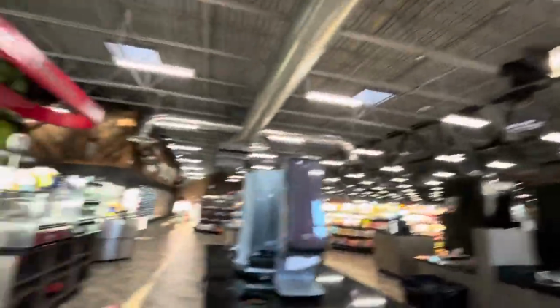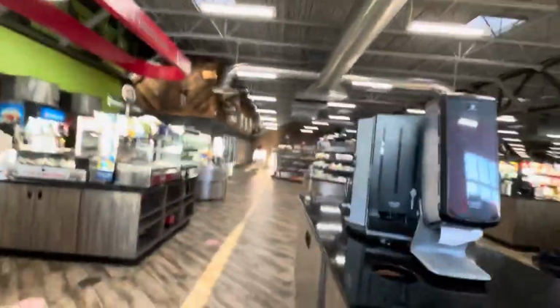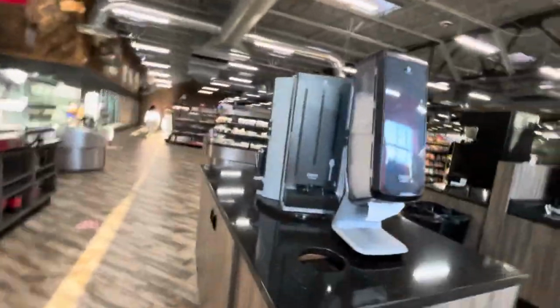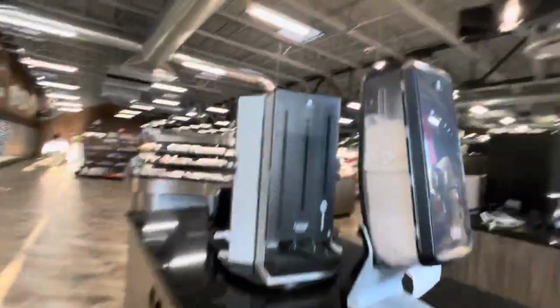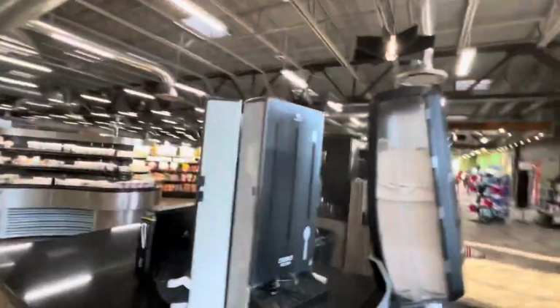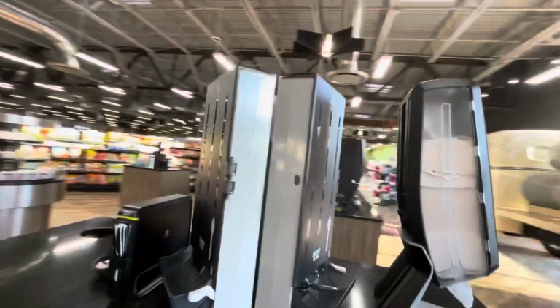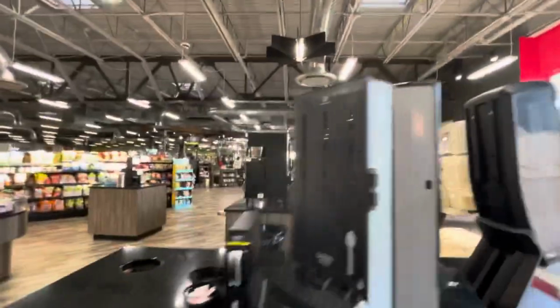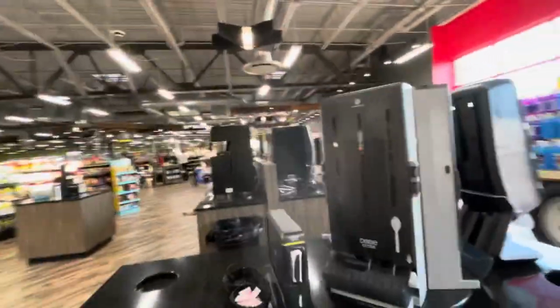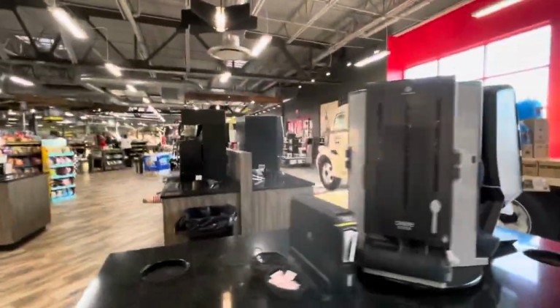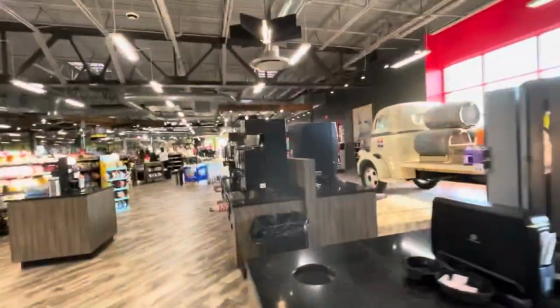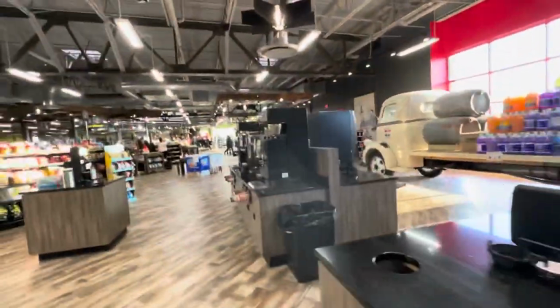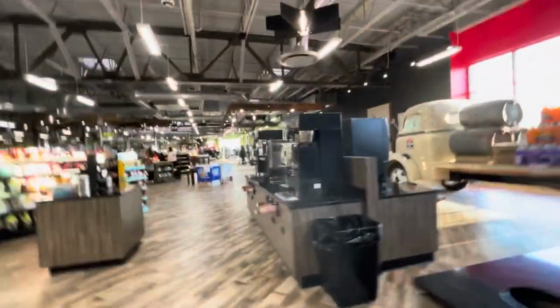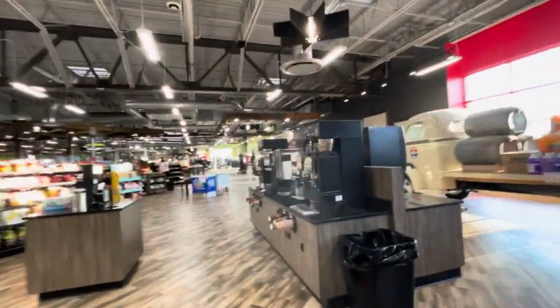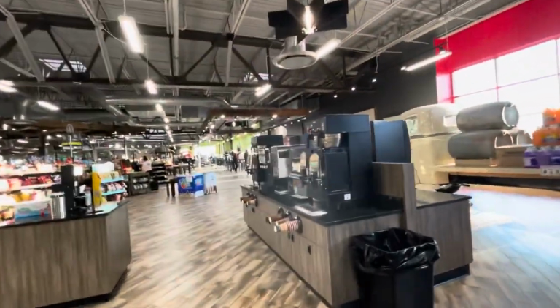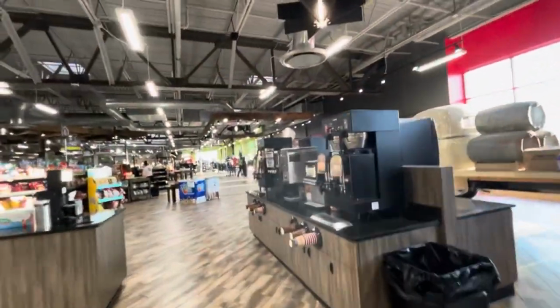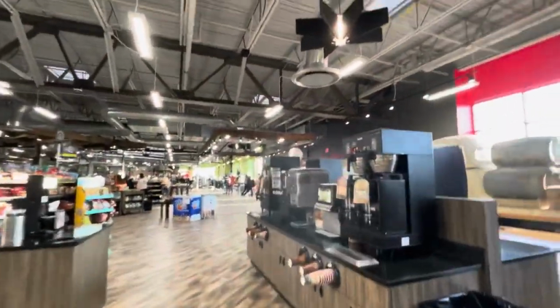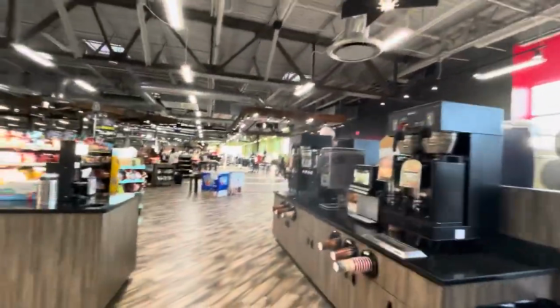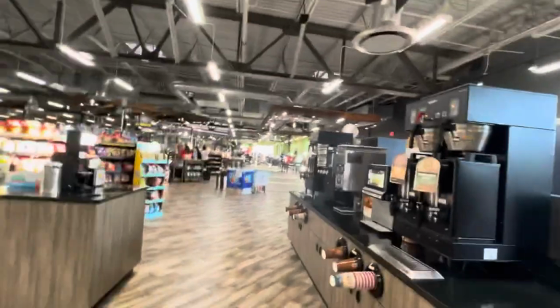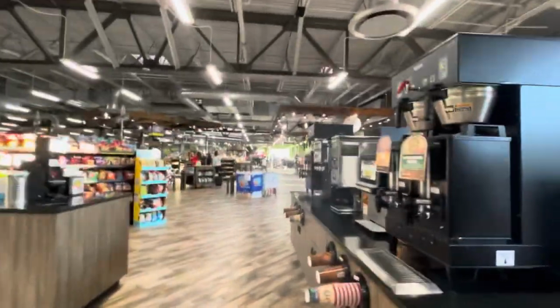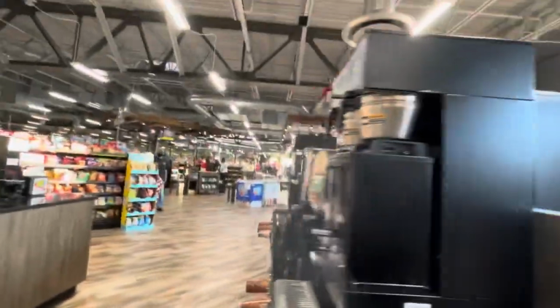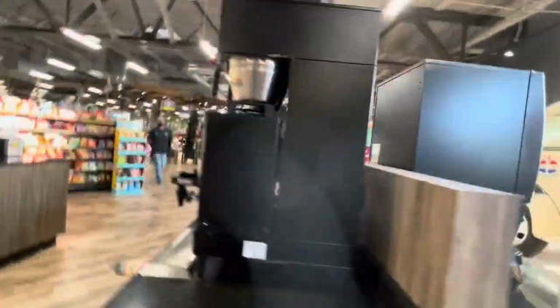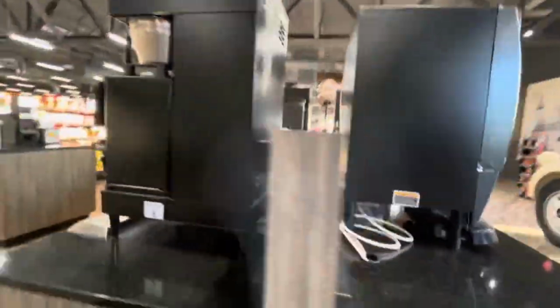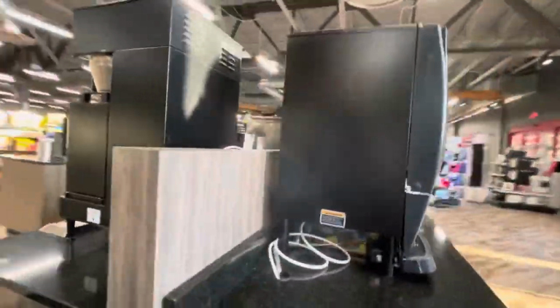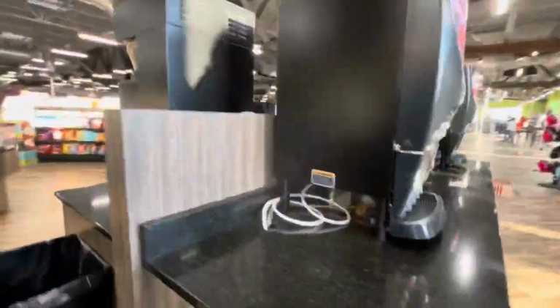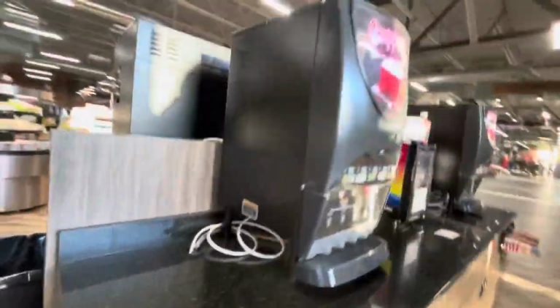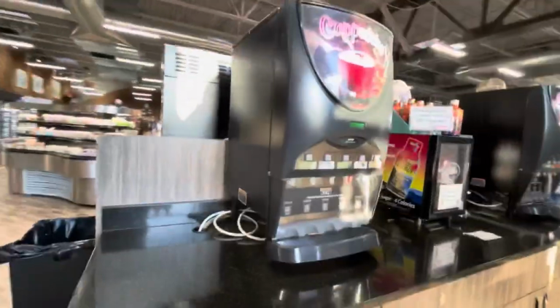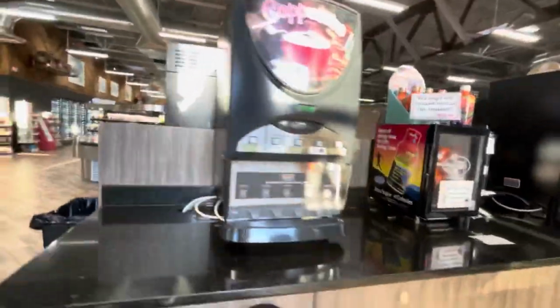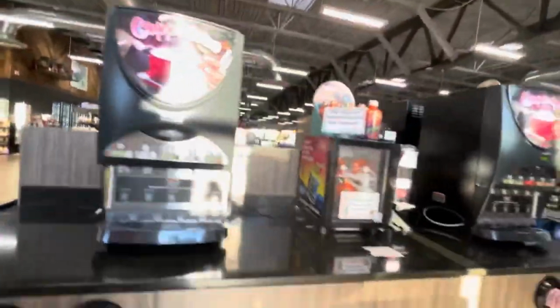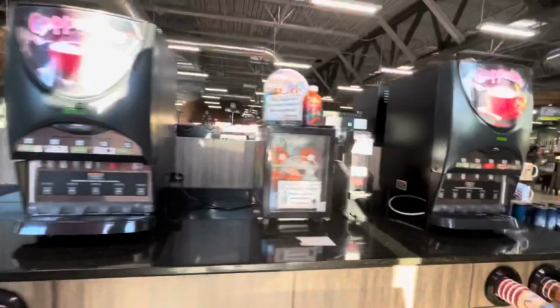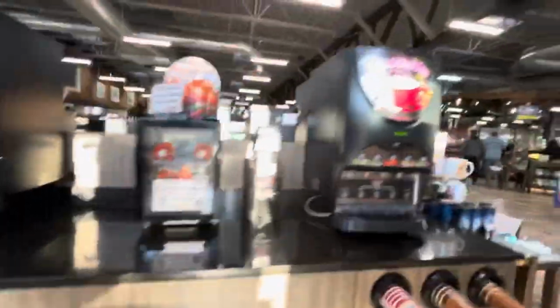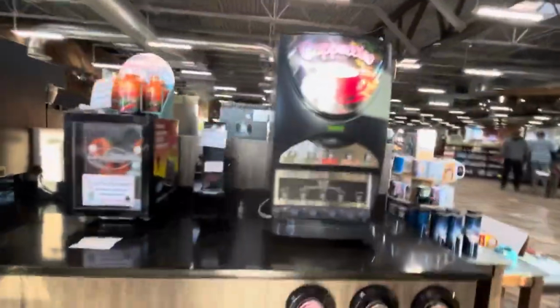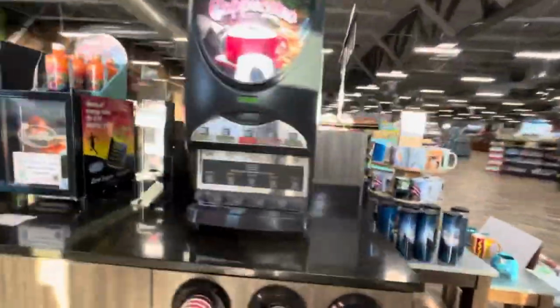That little truck right there is the first part of our stop here. There's plenty of coffee to choose from, but to be honest, when it comes to coffee I'm still into the Pilot truck stop — they have got that coffee thing down. They've got cappuccino machines and everything.